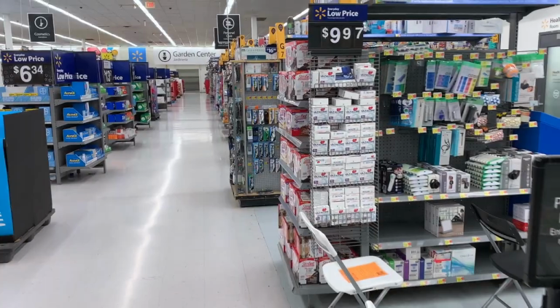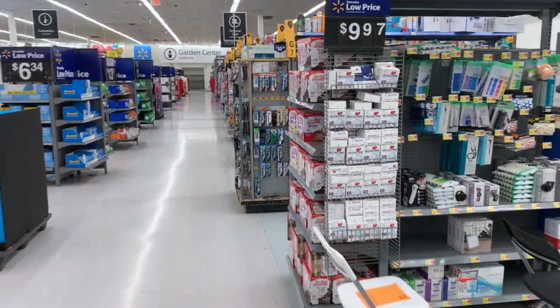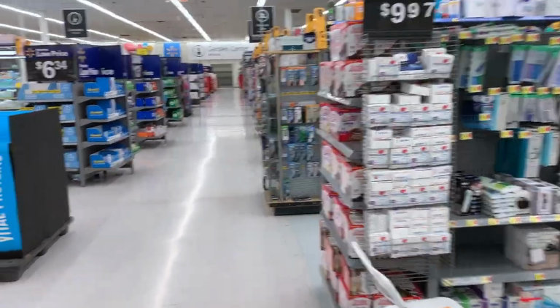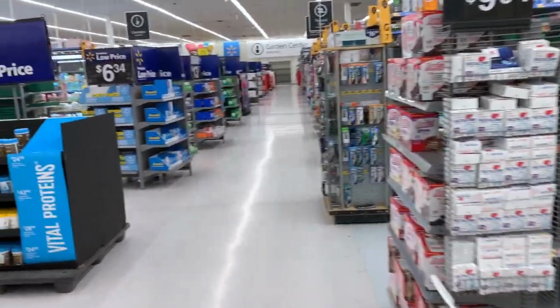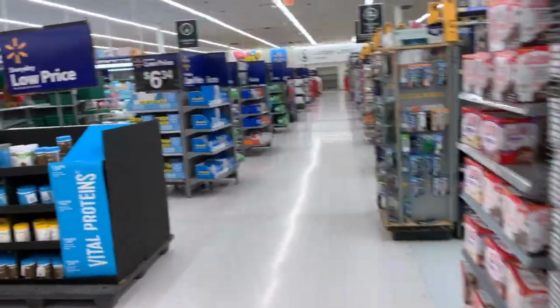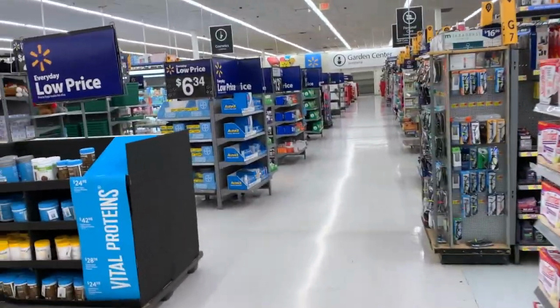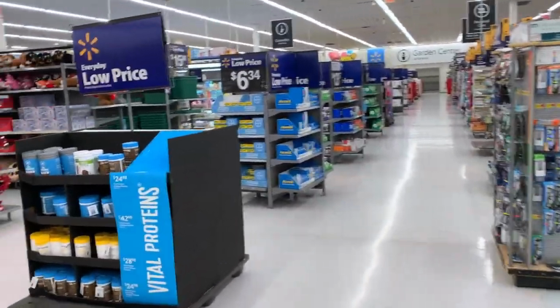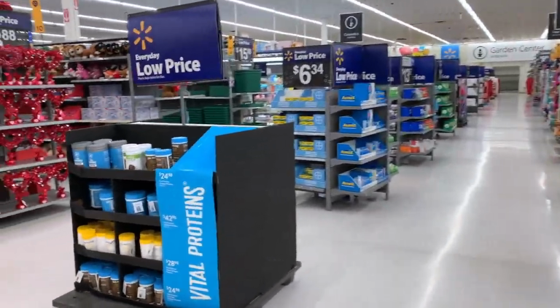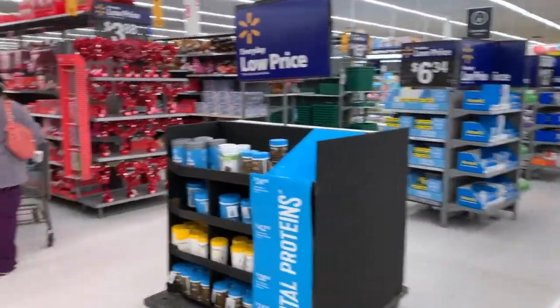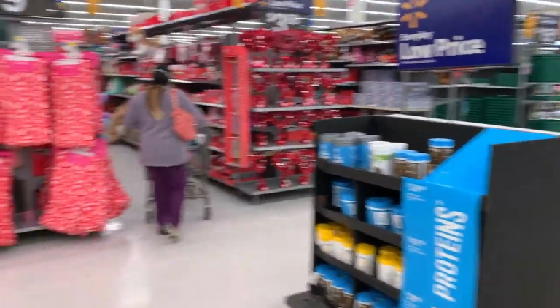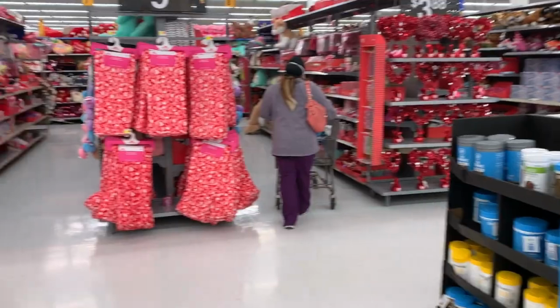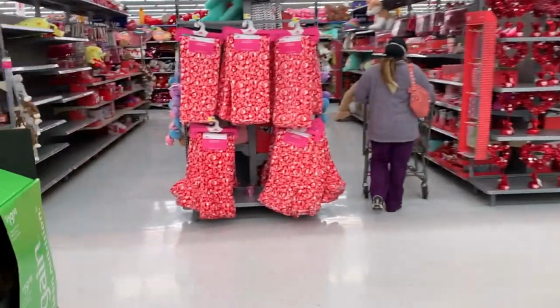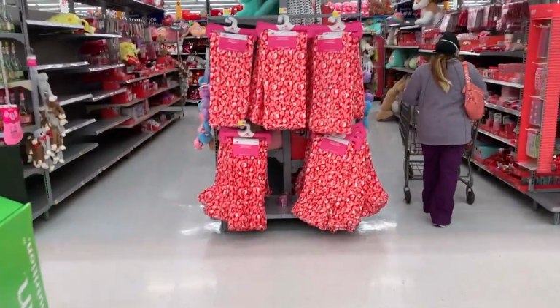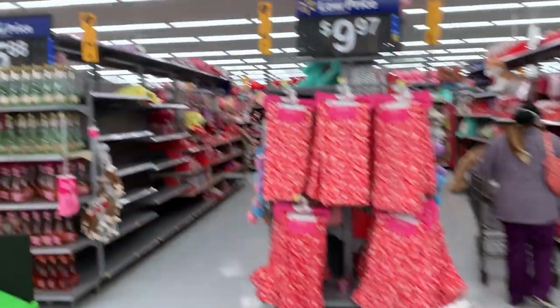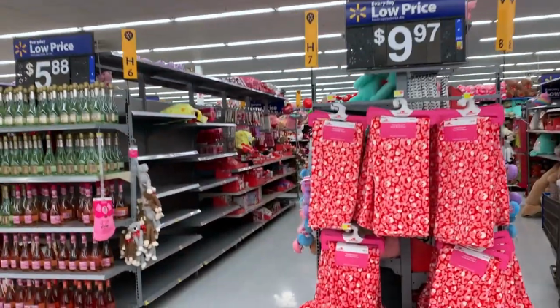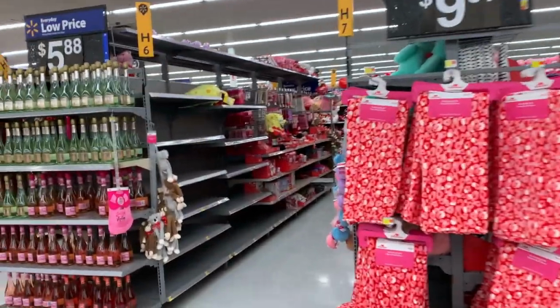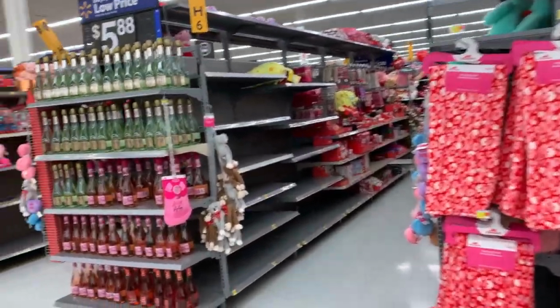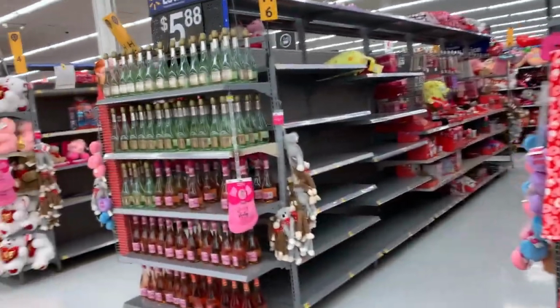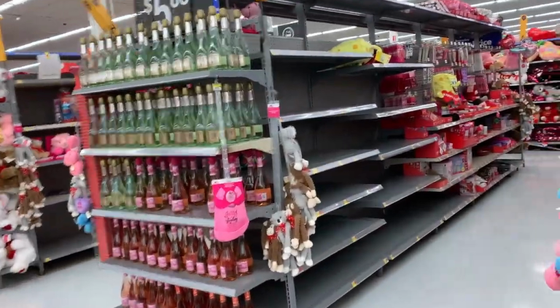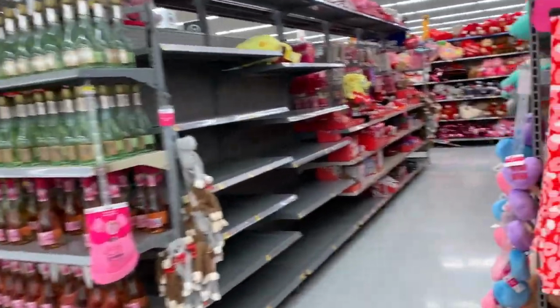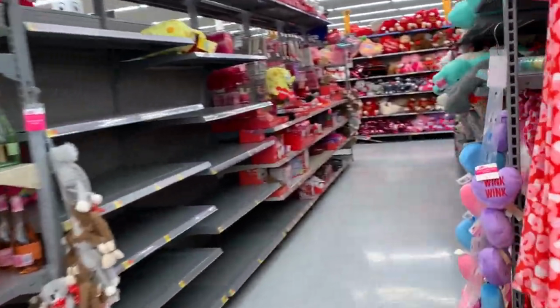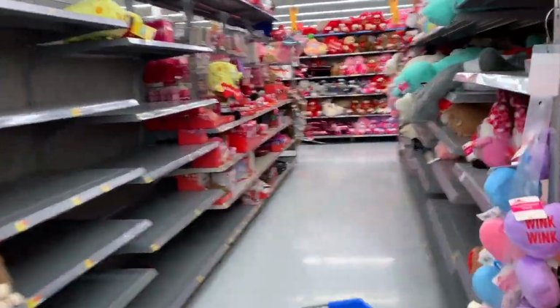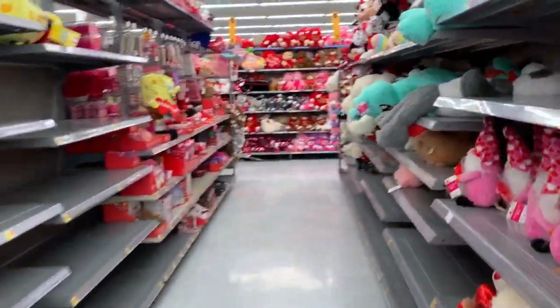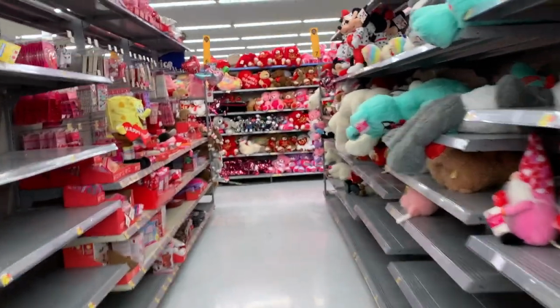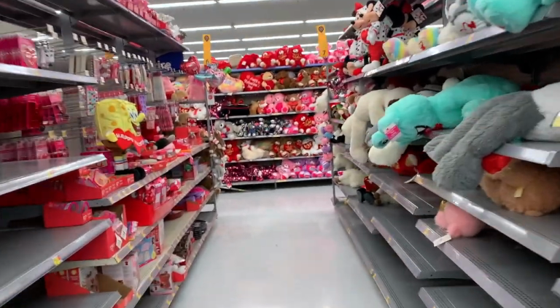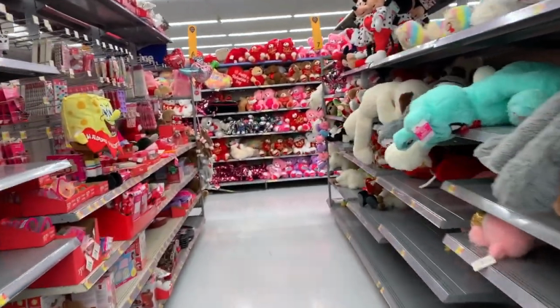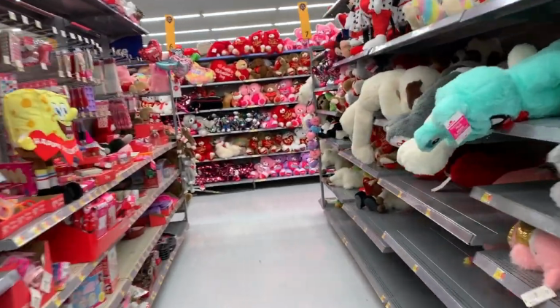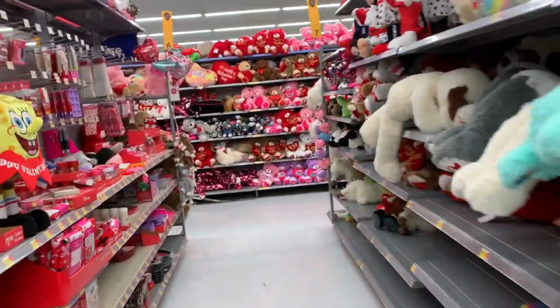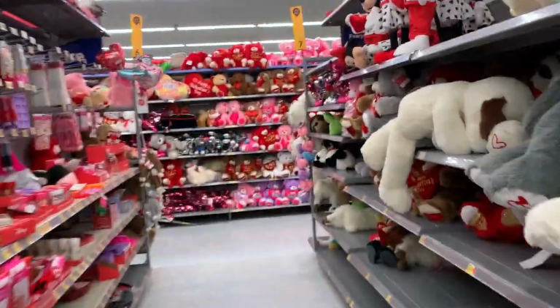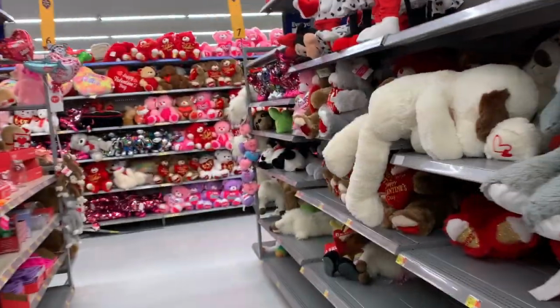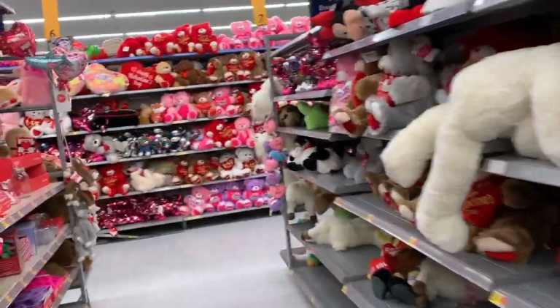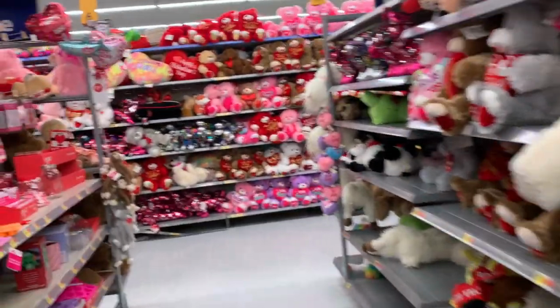Hello! We are in Walmart and it is around Valentine's Day. Let's see what's new in store for body care and hygiene.